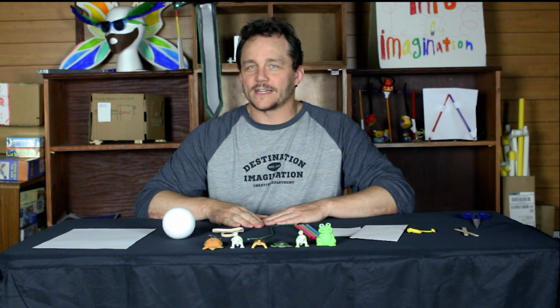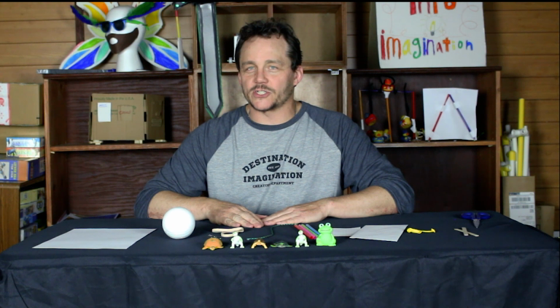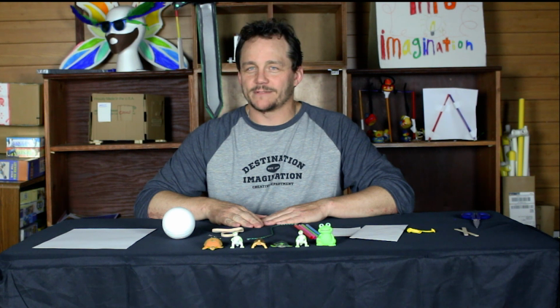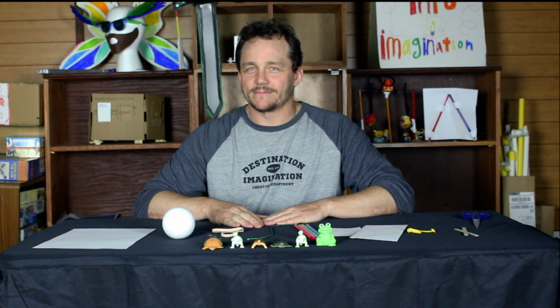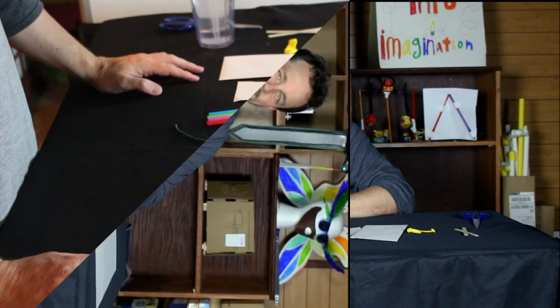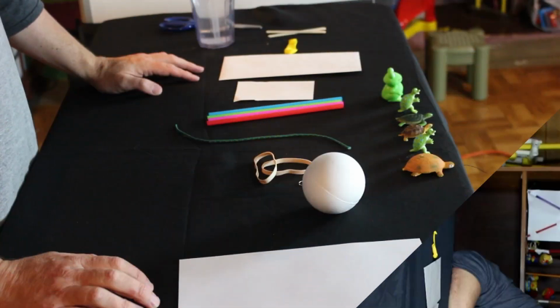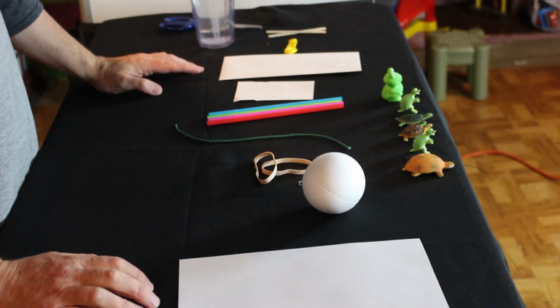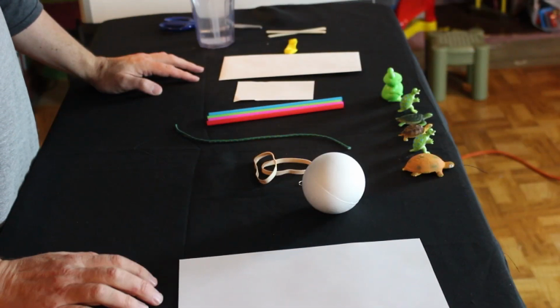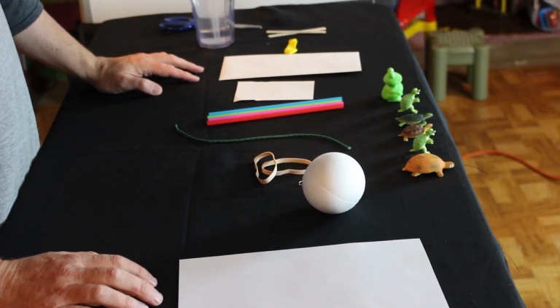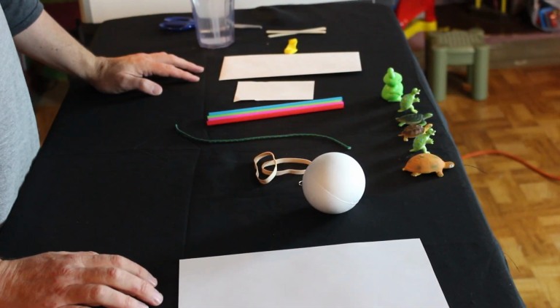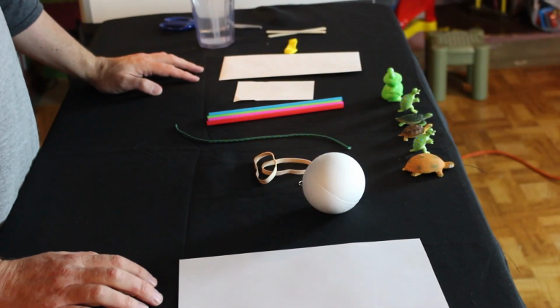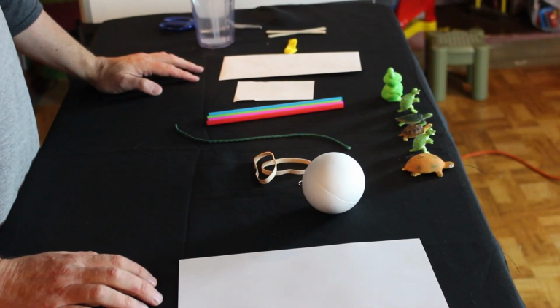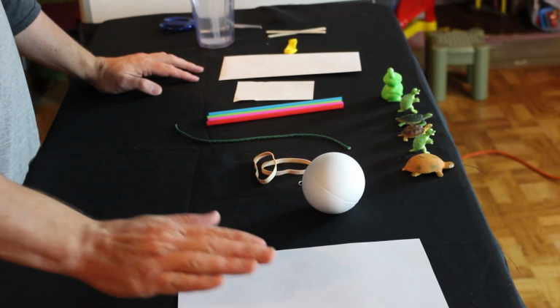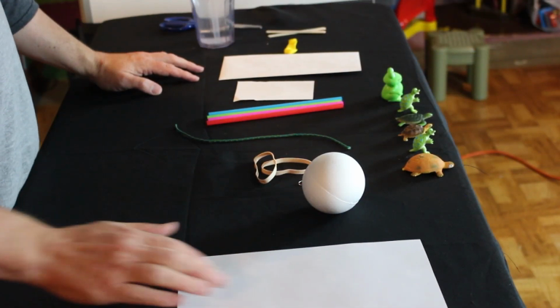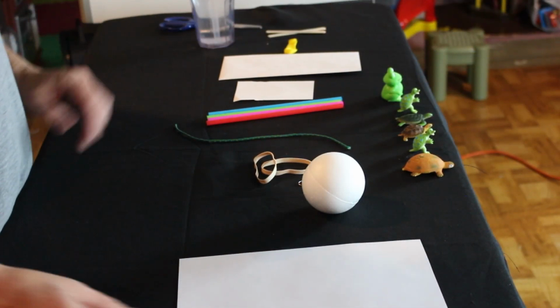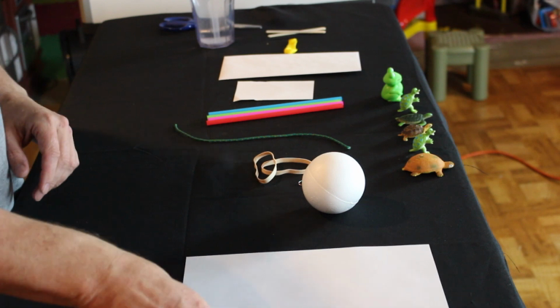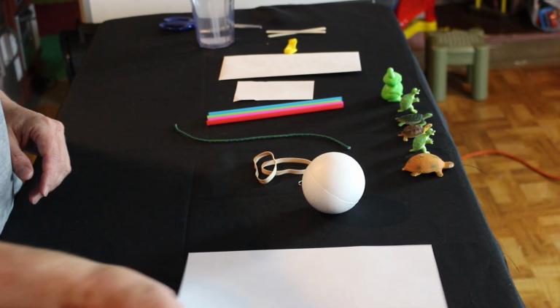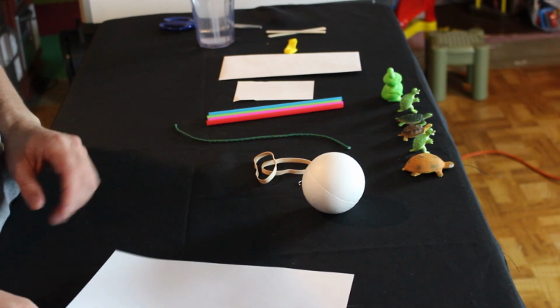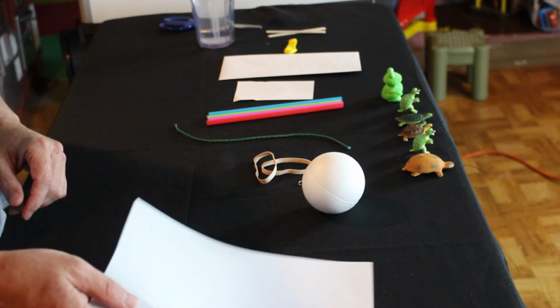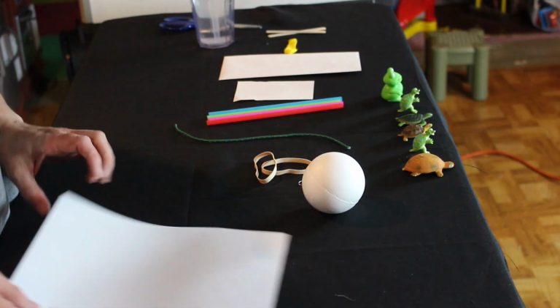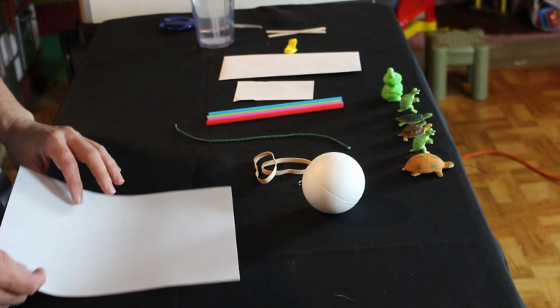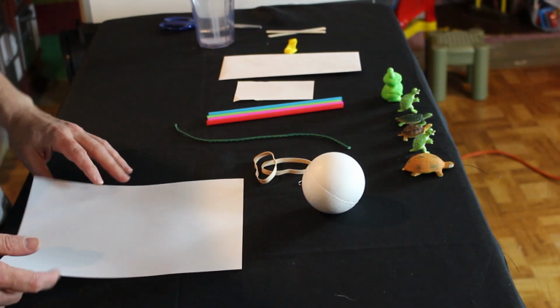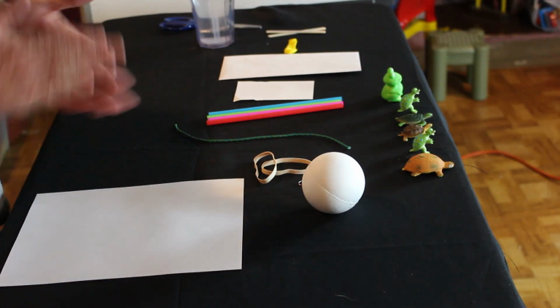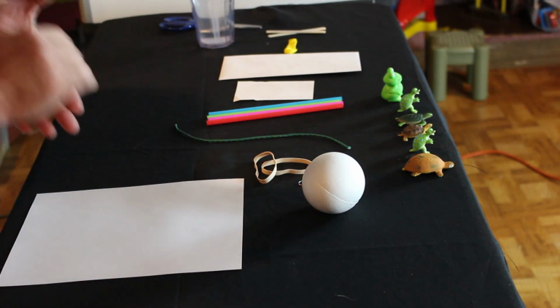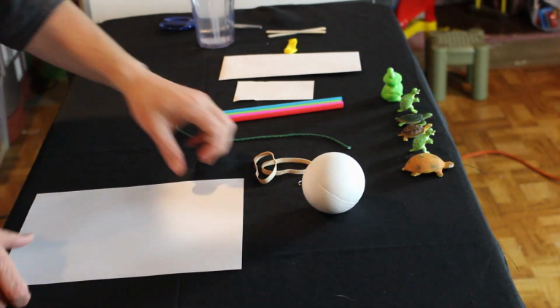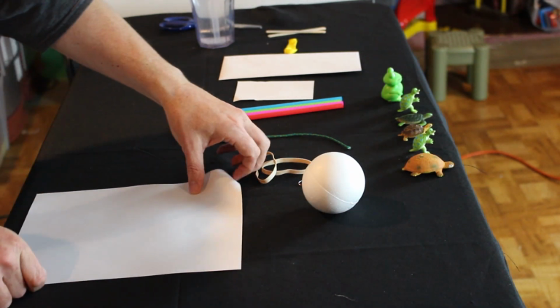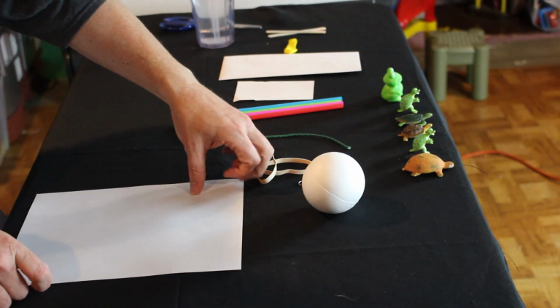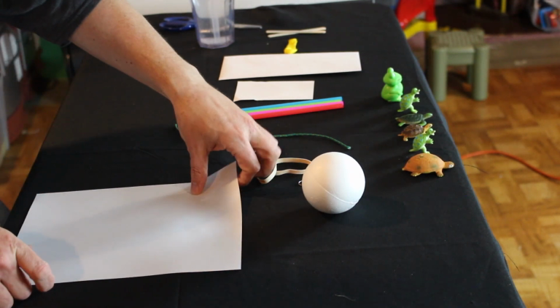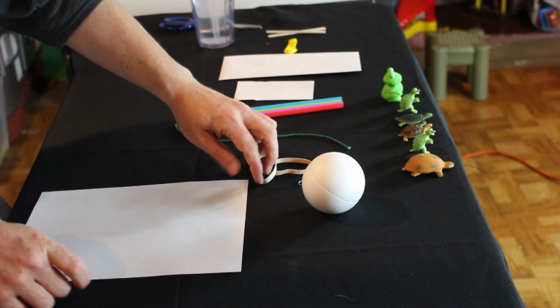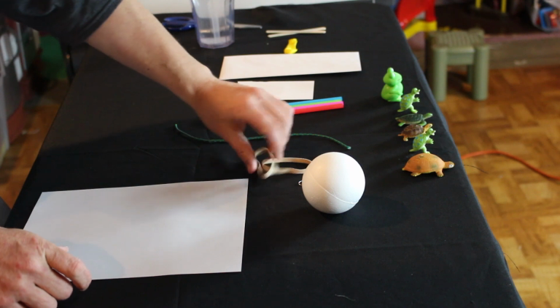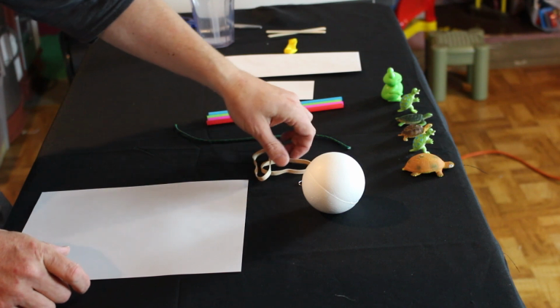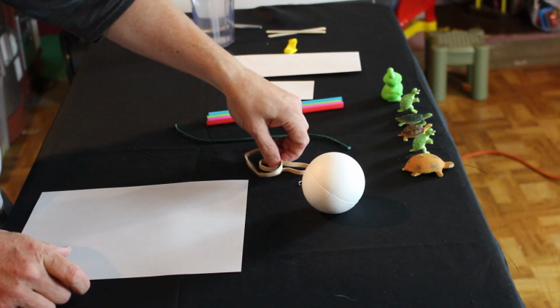Let's get started. Whenever we're dealing with water and we're given a piece of paper, the first thing we should make is a boat. I'm going to show you how to make a boat out of paper.